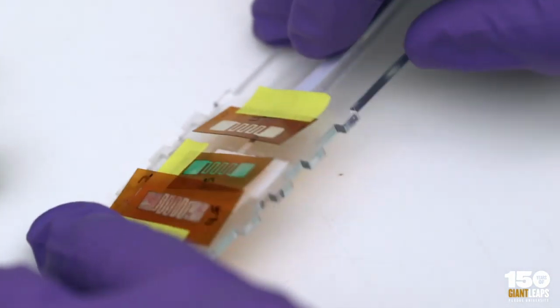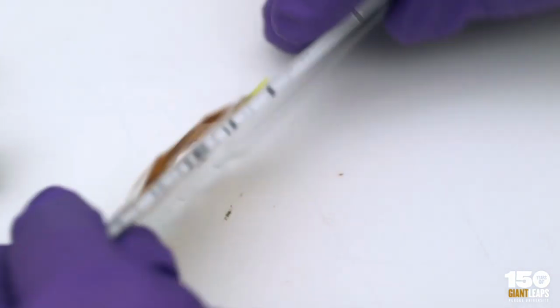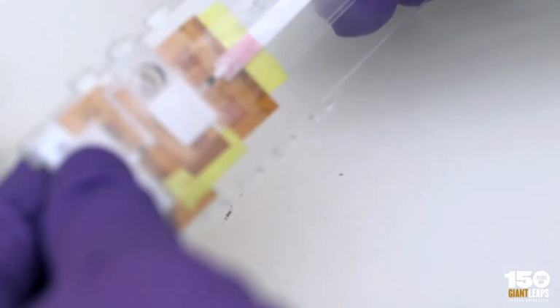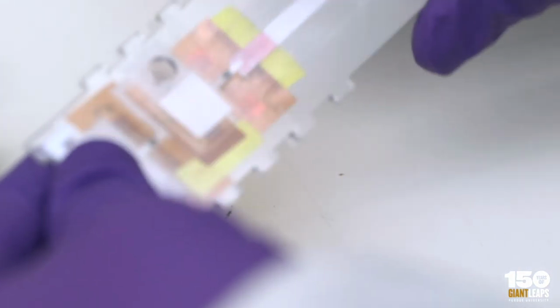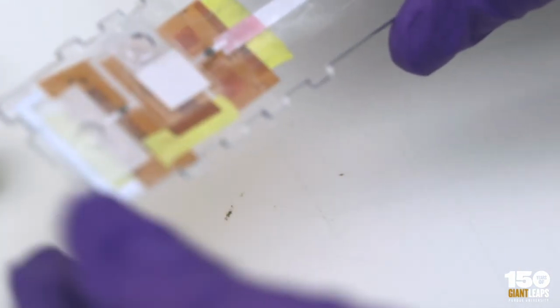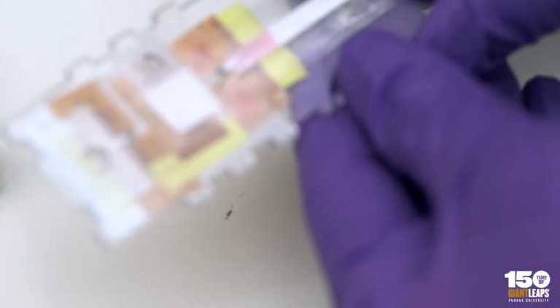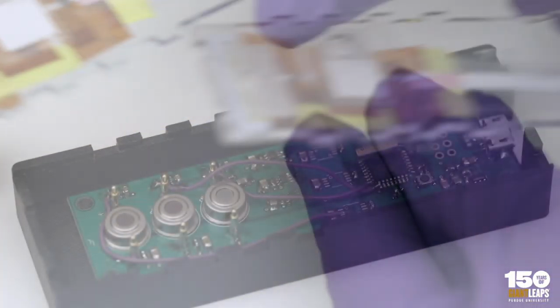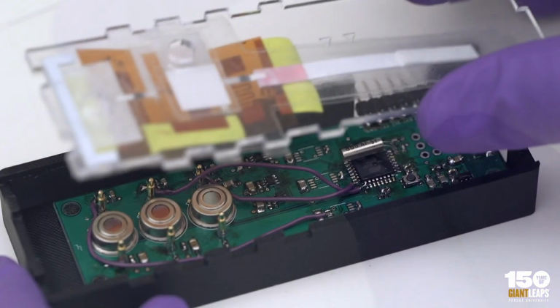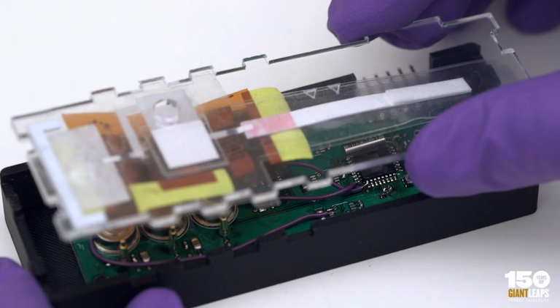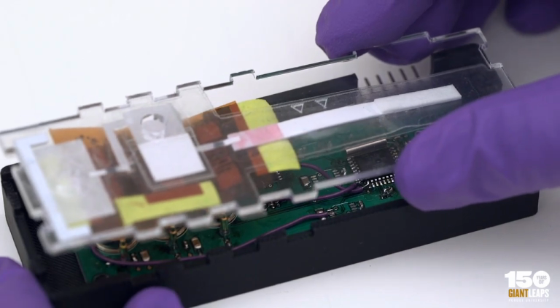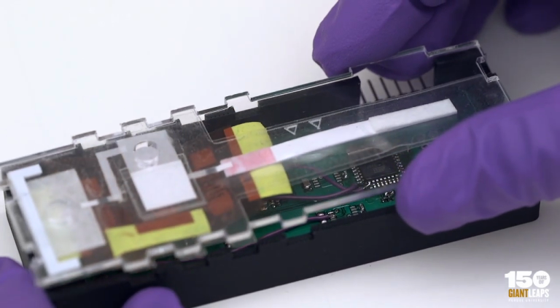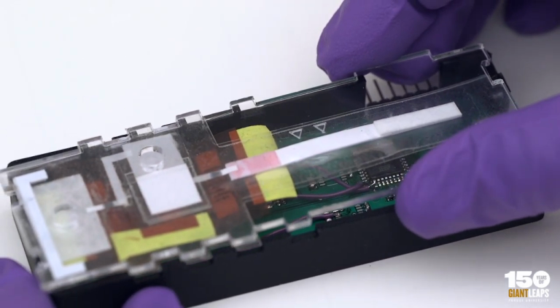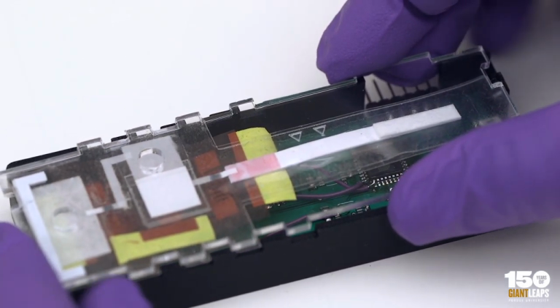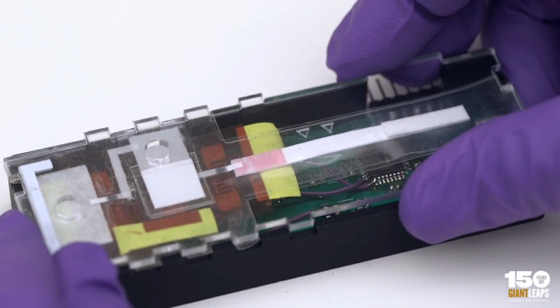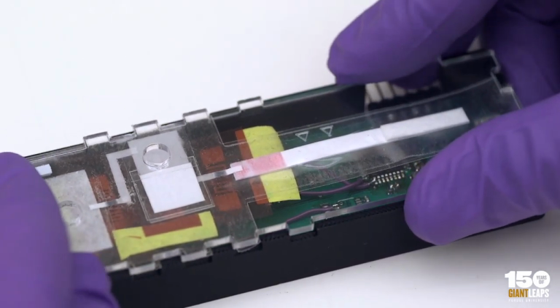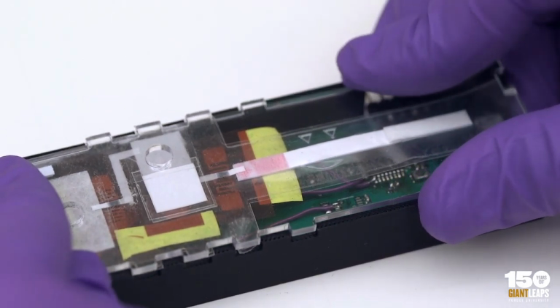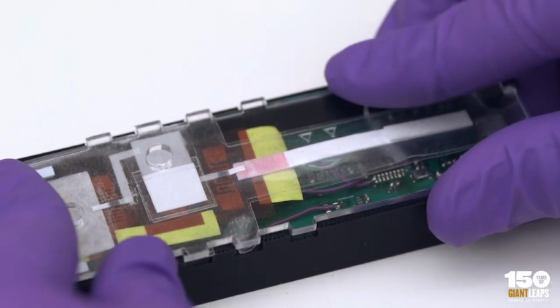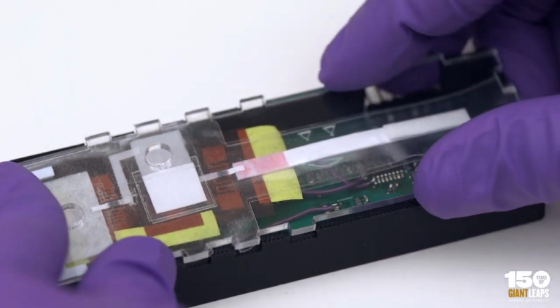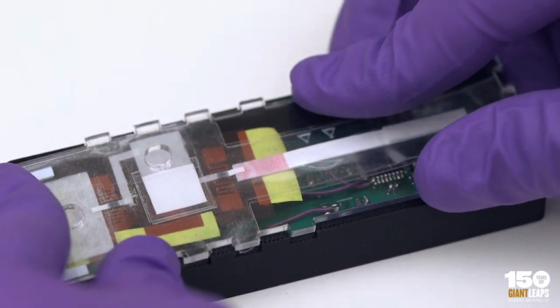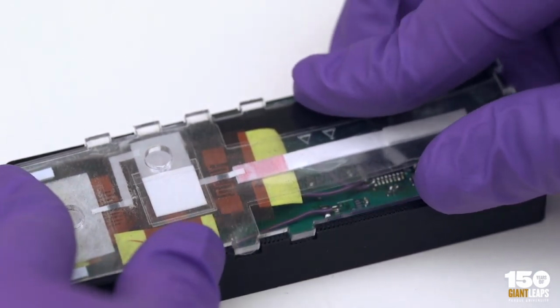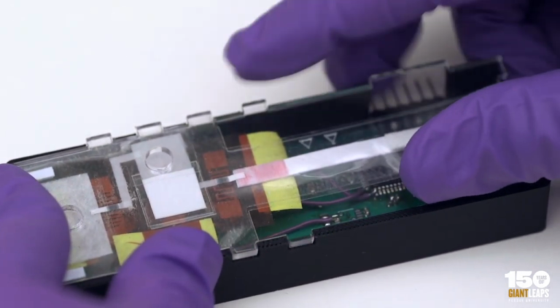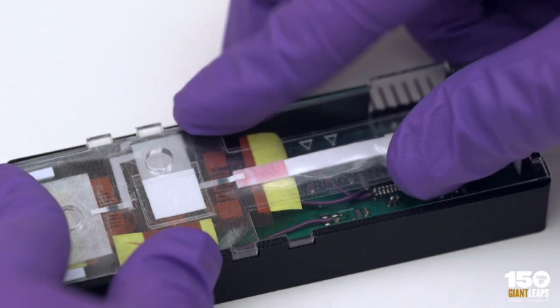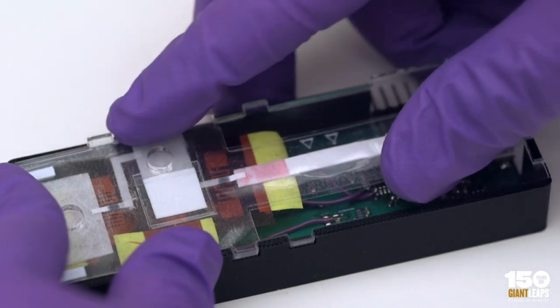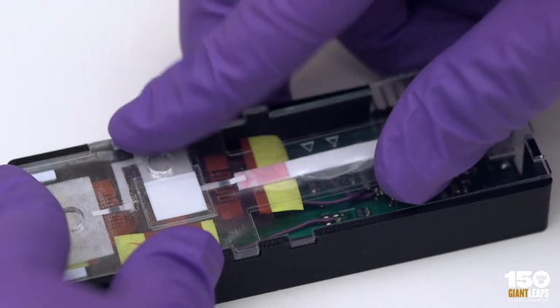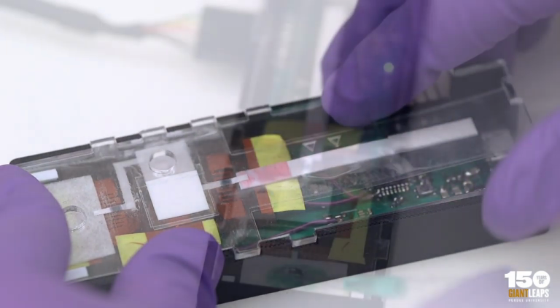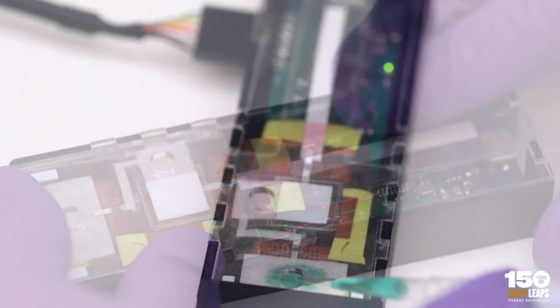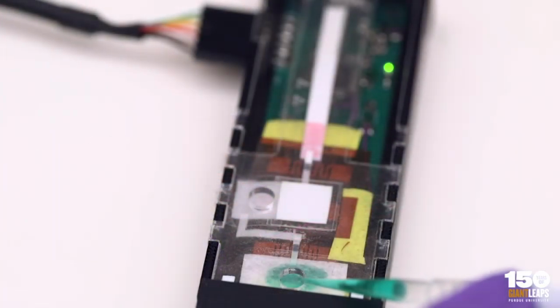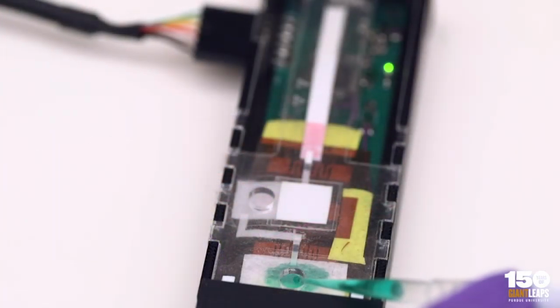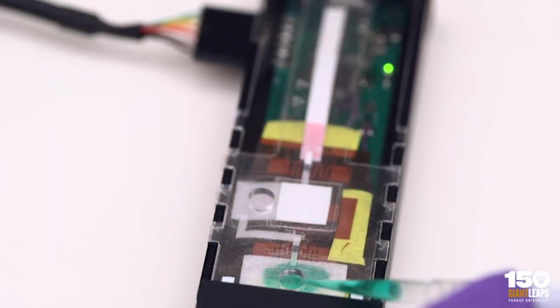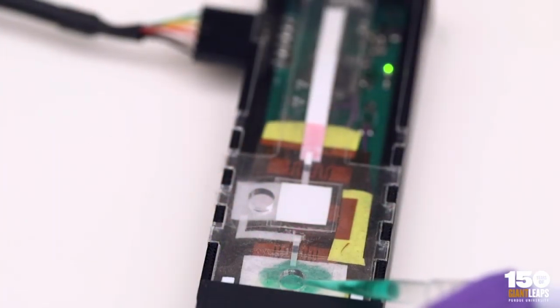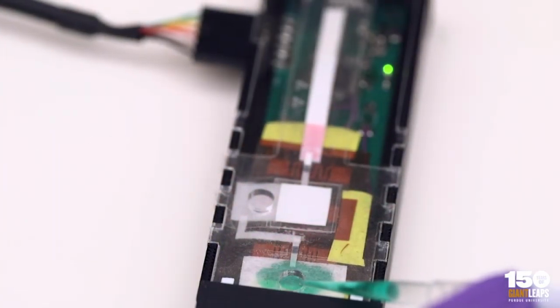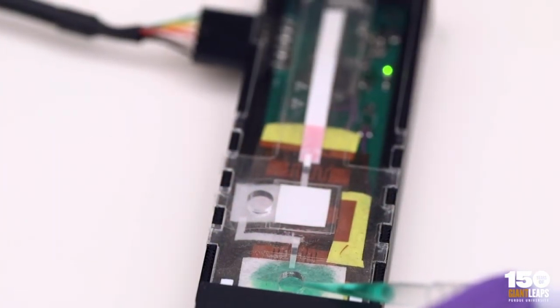This is a low-power device that can perform the reactions in the paper and heat the device as needed, and control and stop and start the fluid flow, so that we can run our assay that takes our sample.